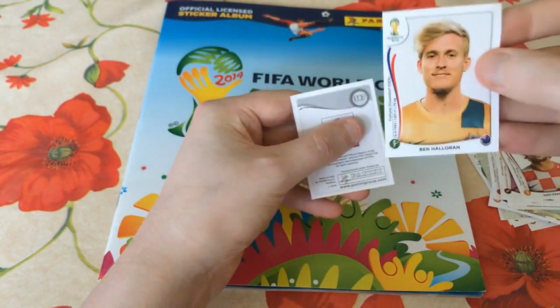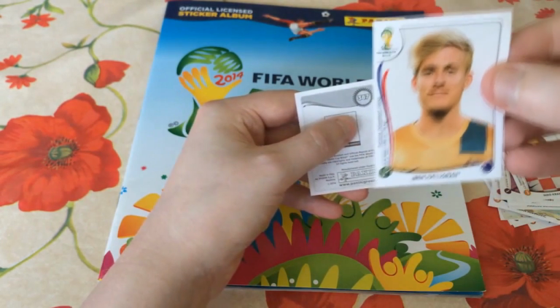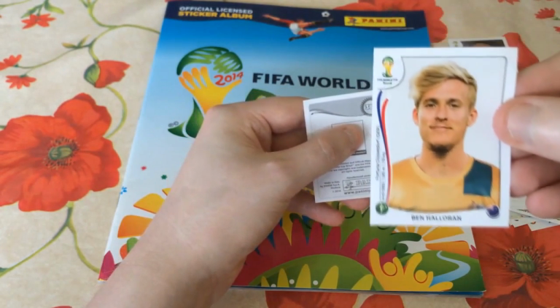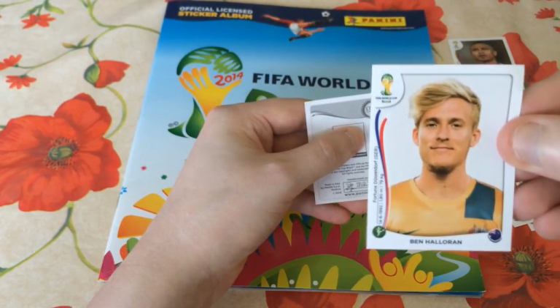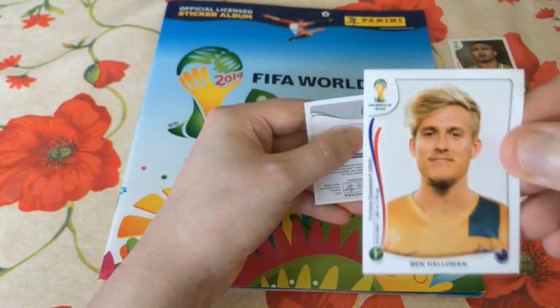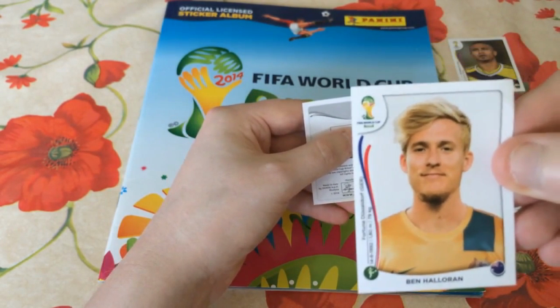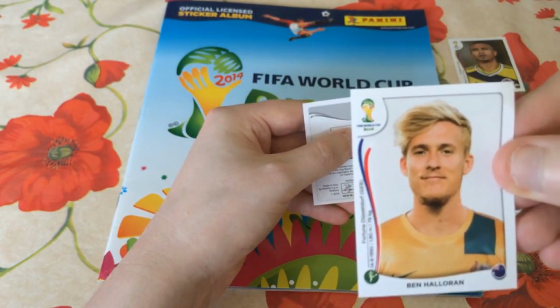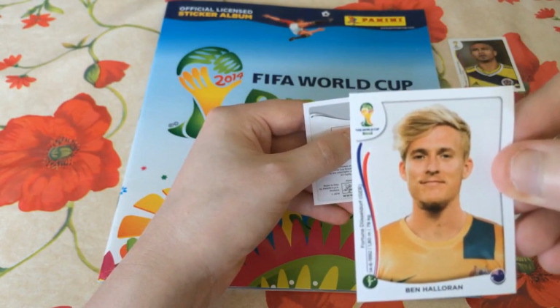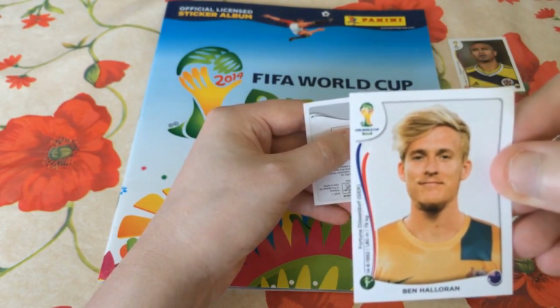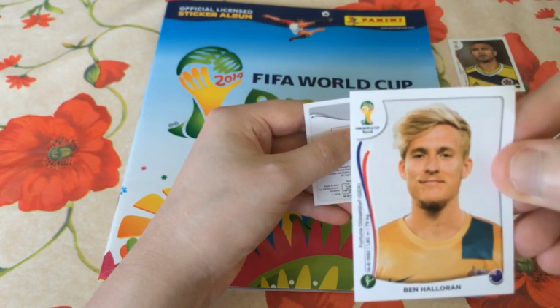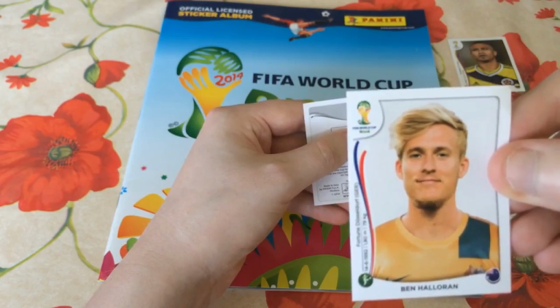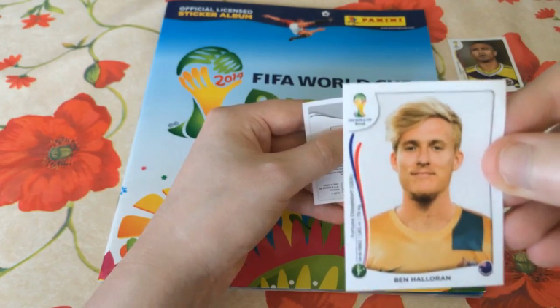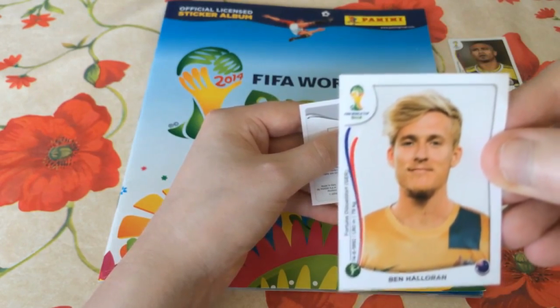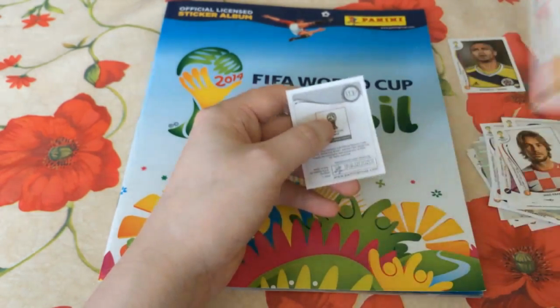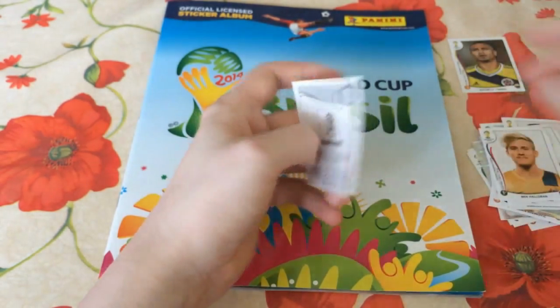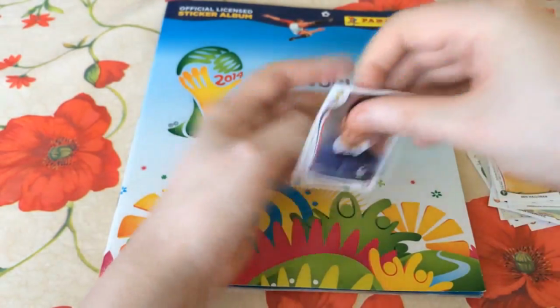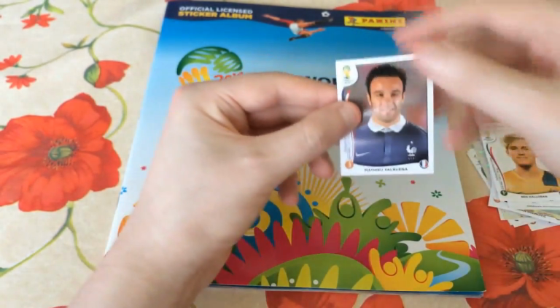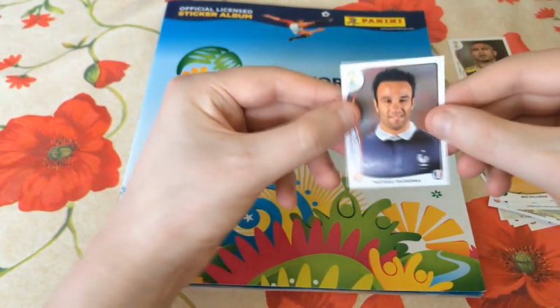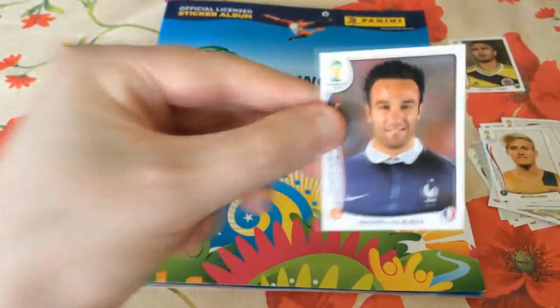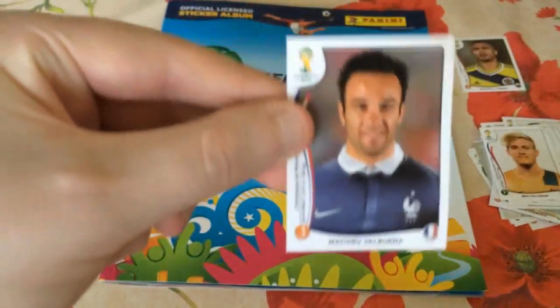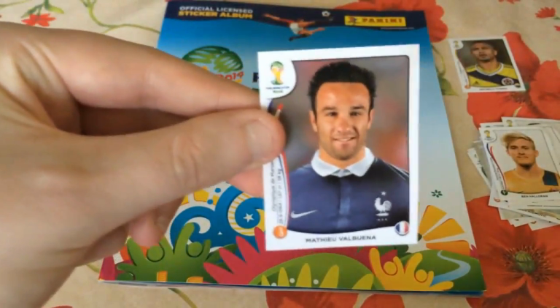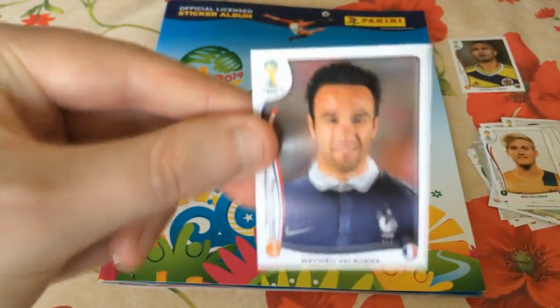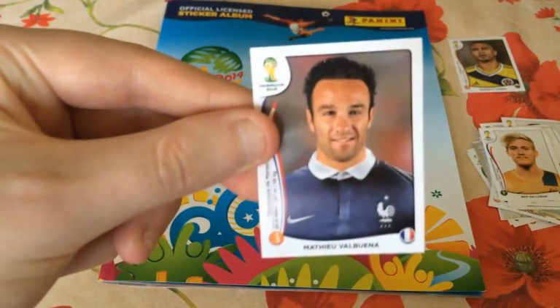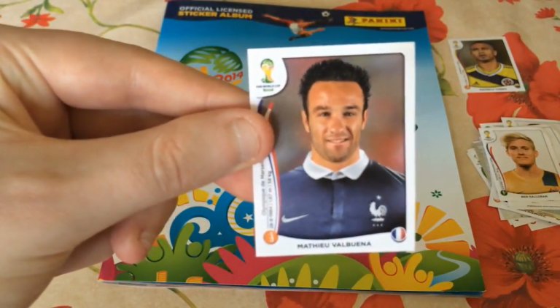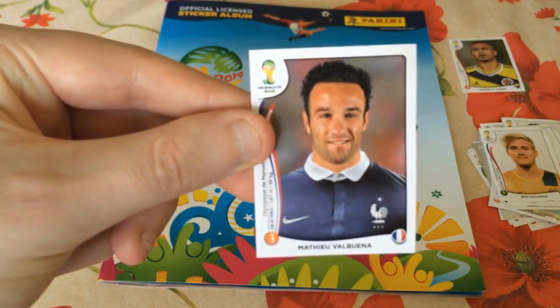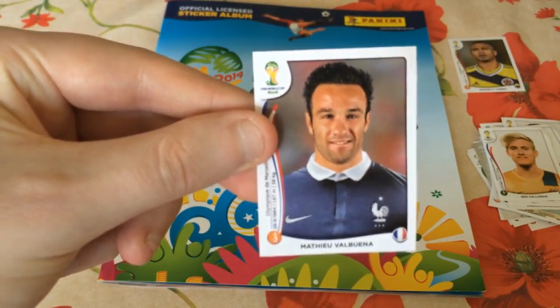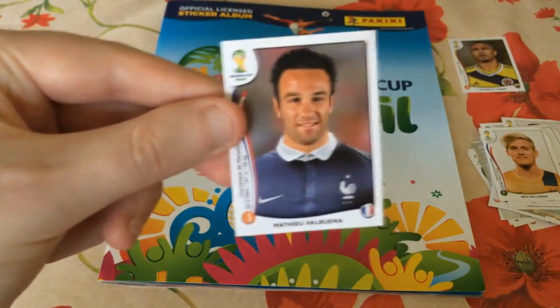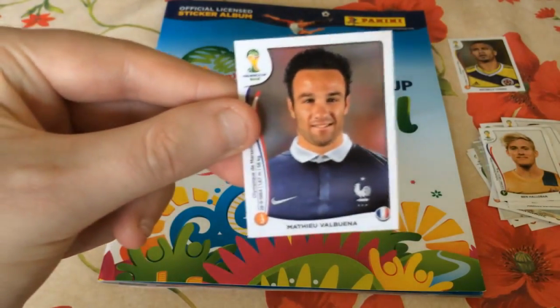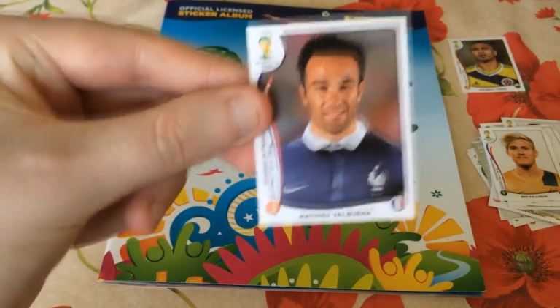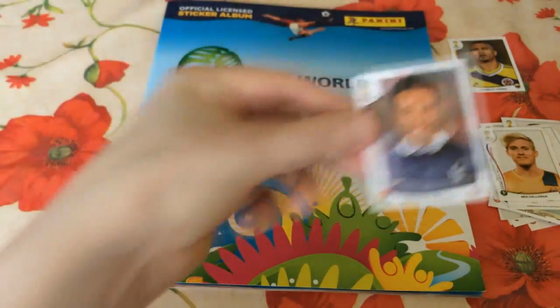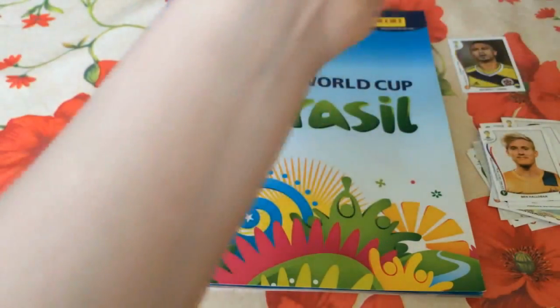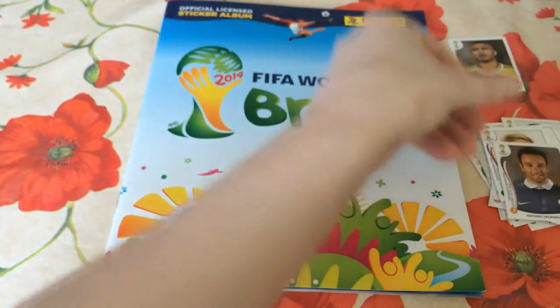Second to last player is Ben Halloran, a striker playing for Australia for Fortuna Dusseldorf in the German league. And the final player of the pack opening is Mathieu Valbuena — another very, very good midfield player, playing of course for Marseille in the French league.